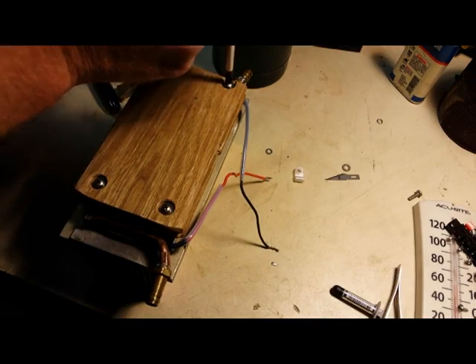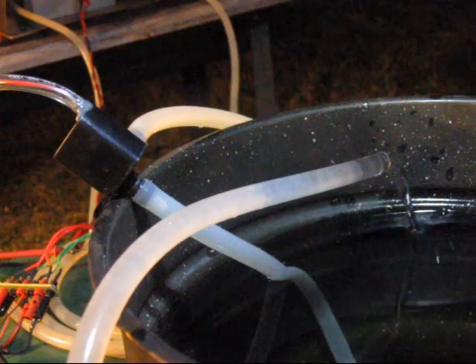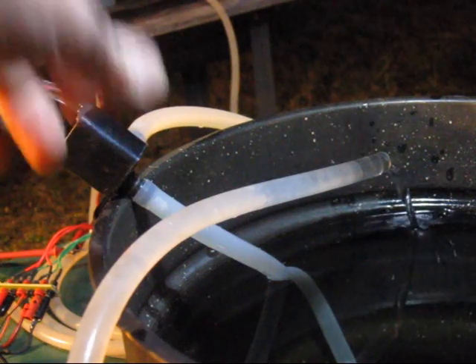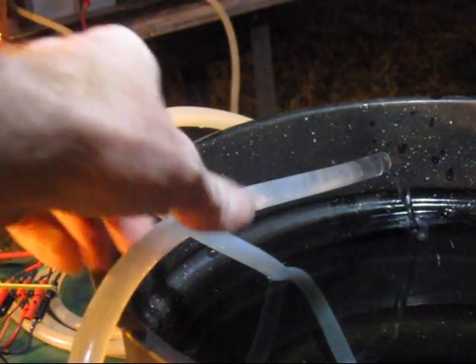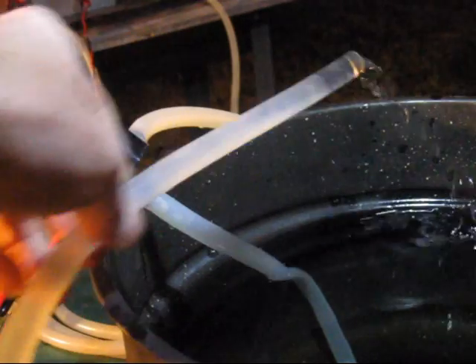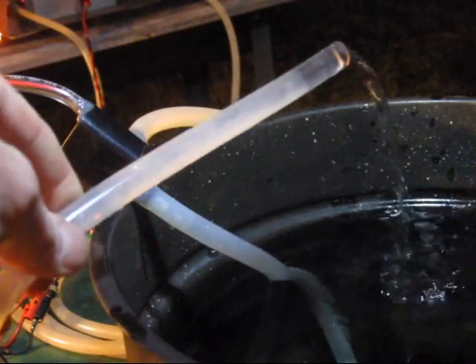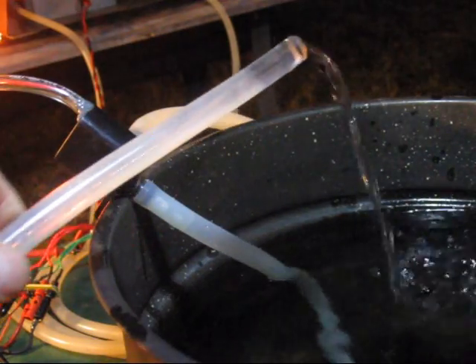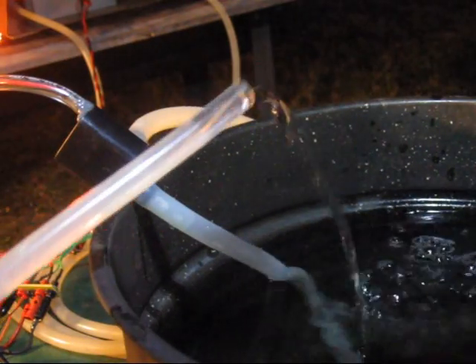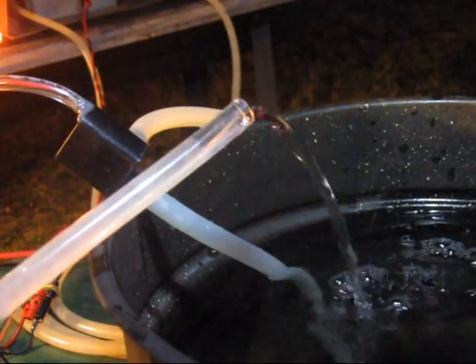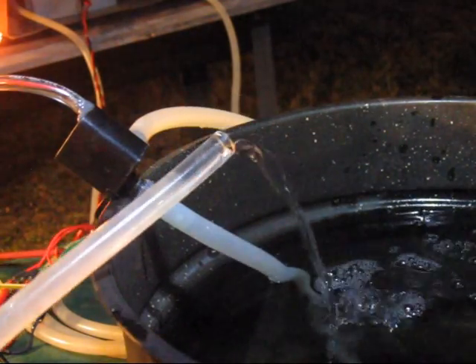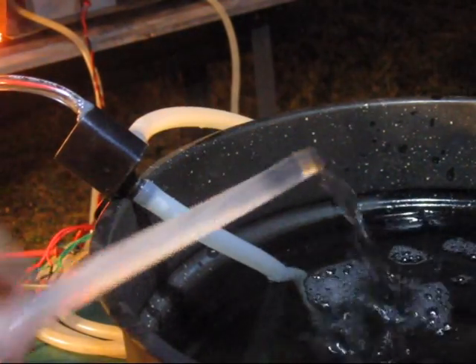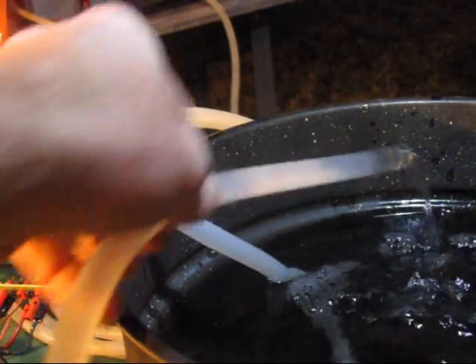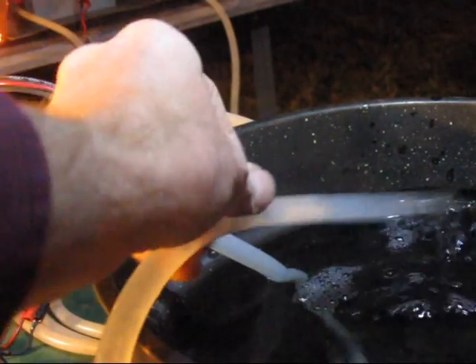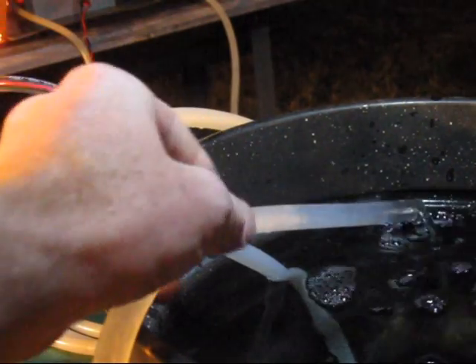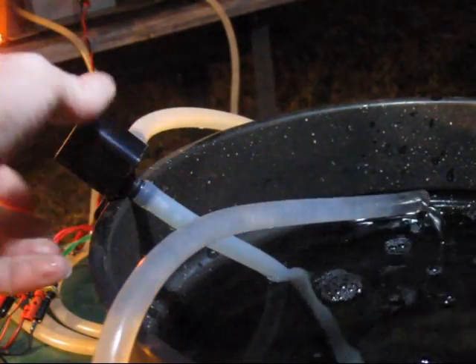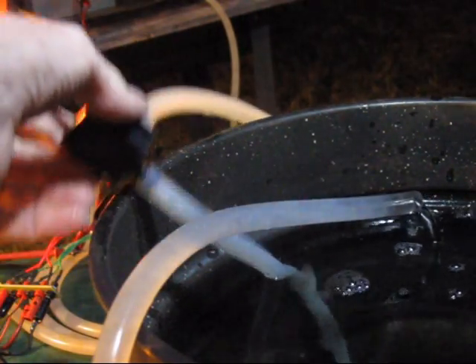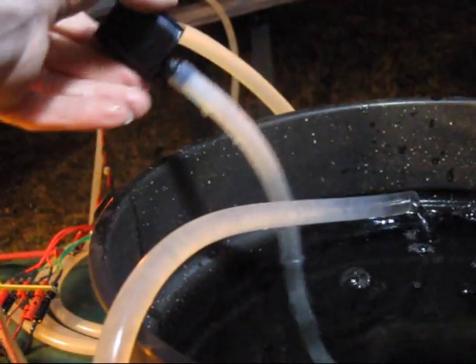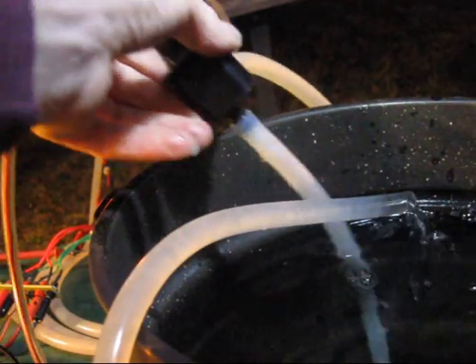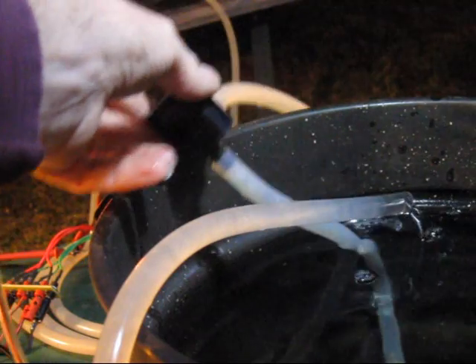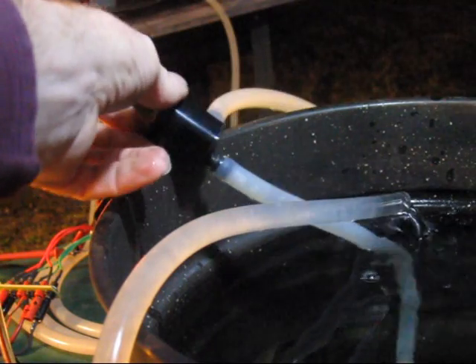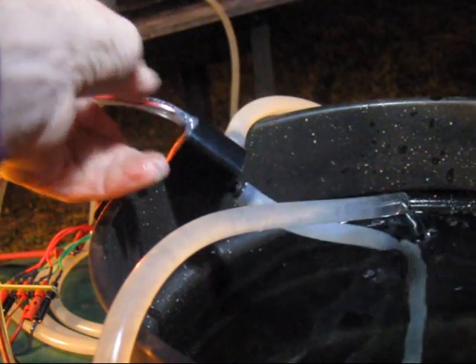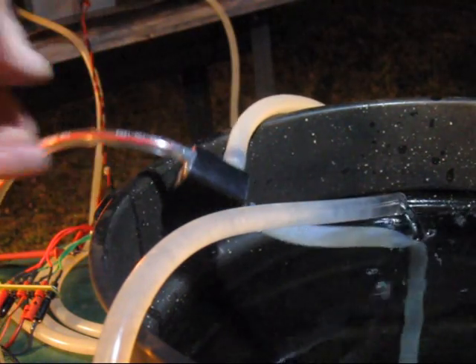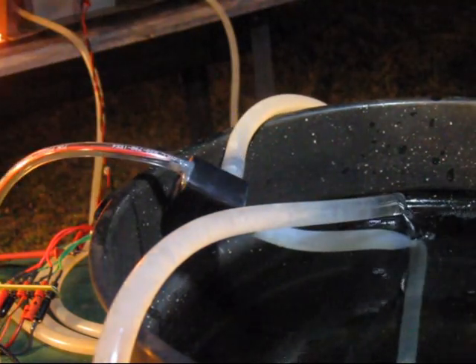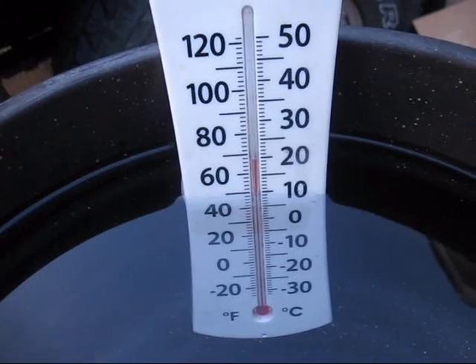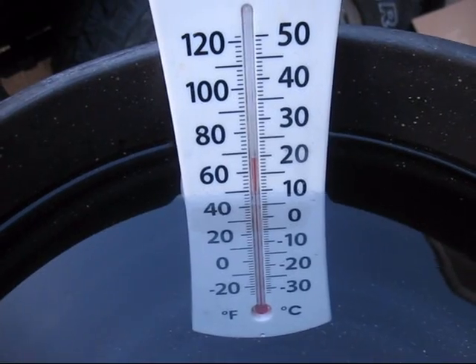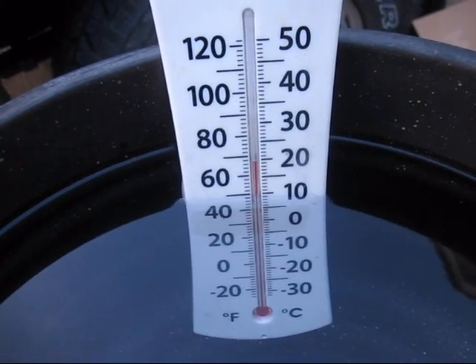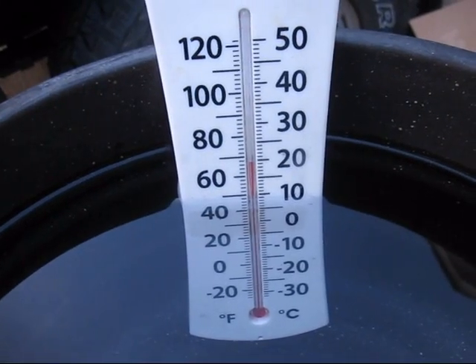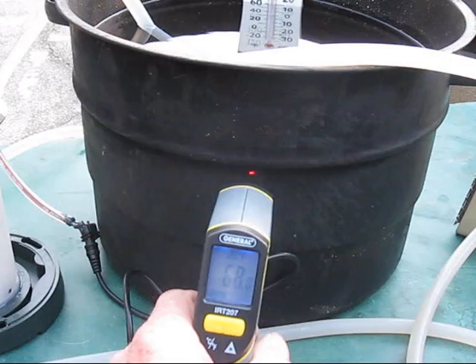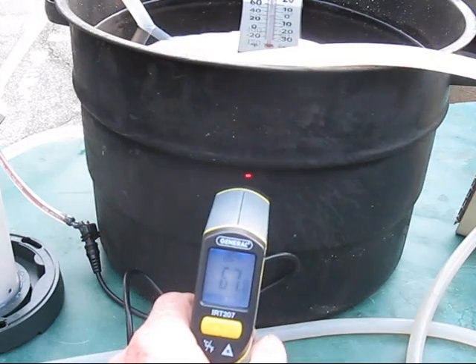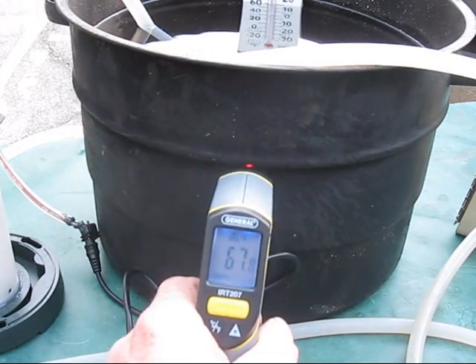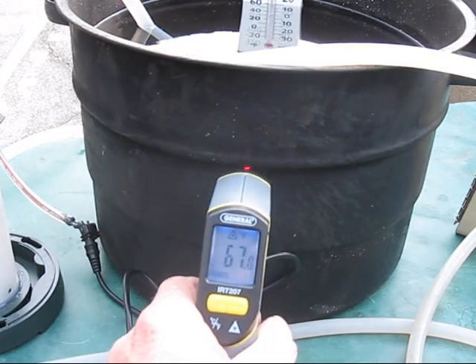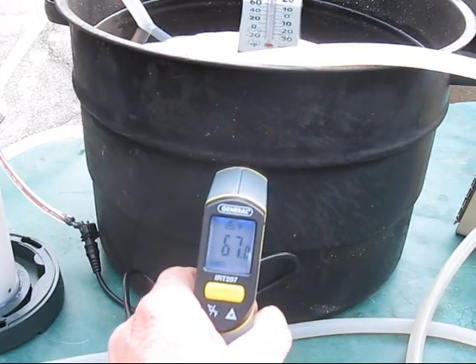A small 12-volt pump circulates water through the system using 3/8 inch tubing. The pump consumes 300 to 500 milliamps. If a natural water source at a higher elevation was available, no pump would be needed.